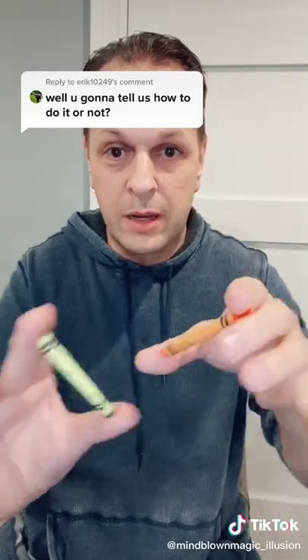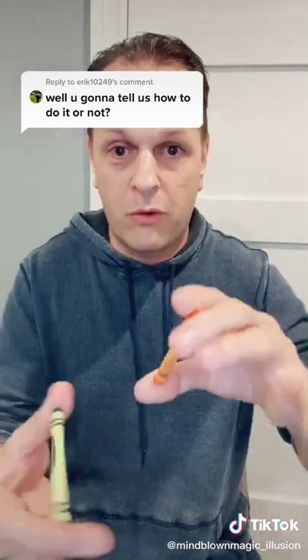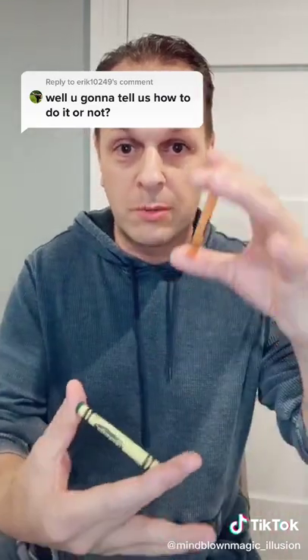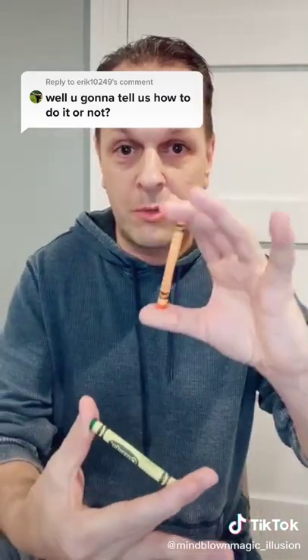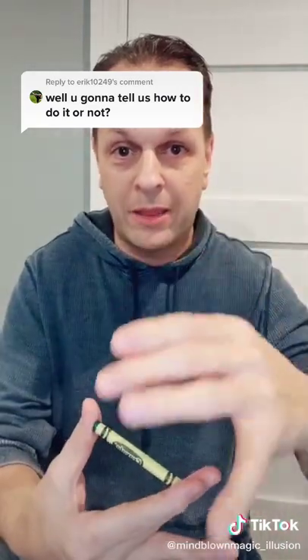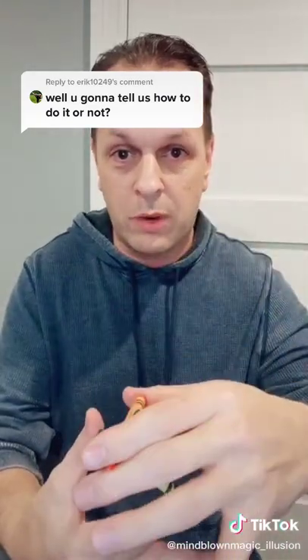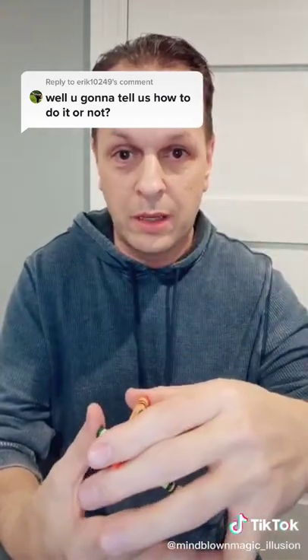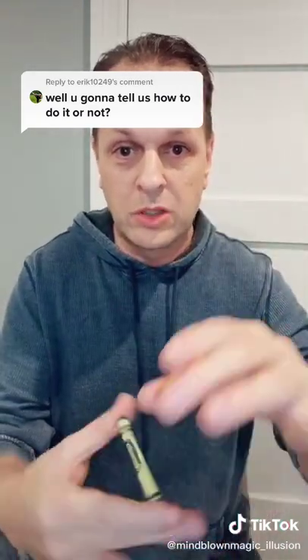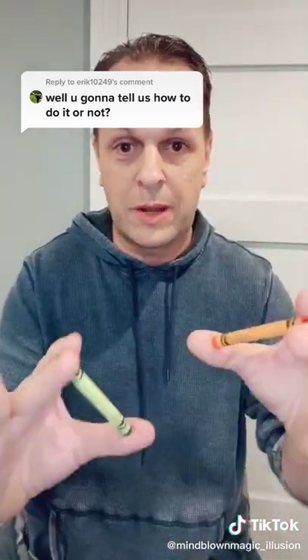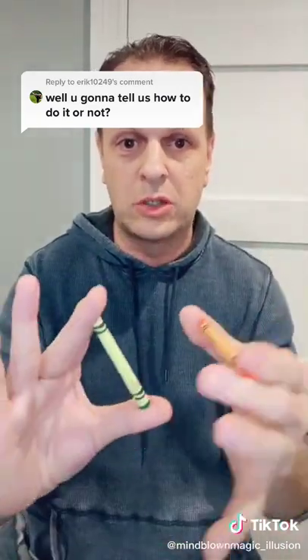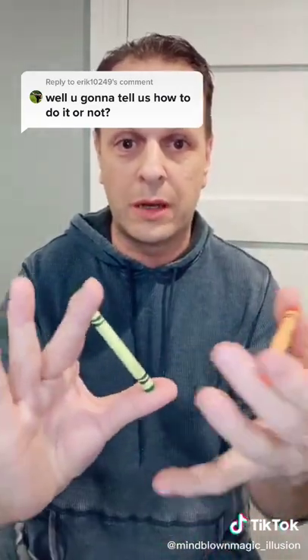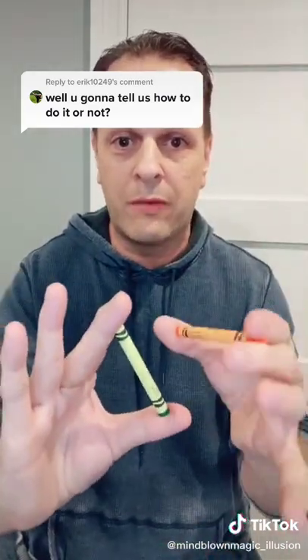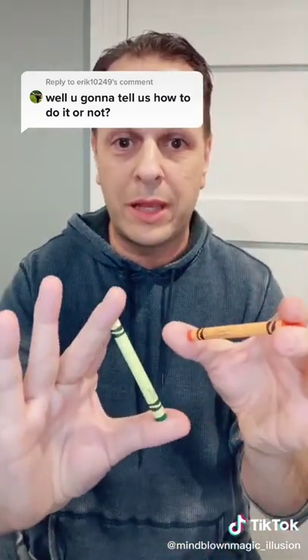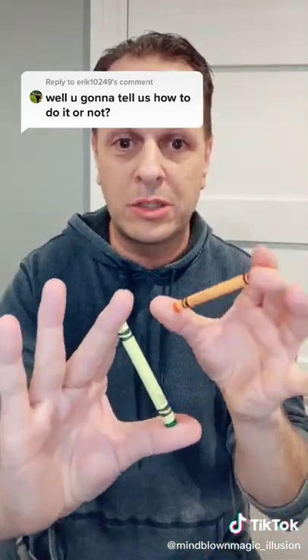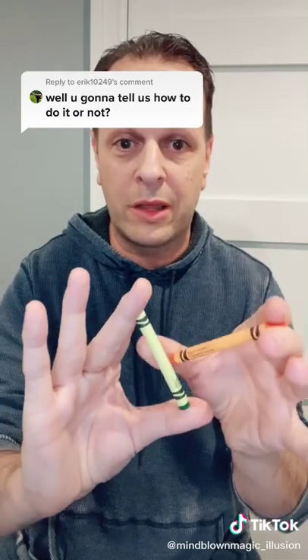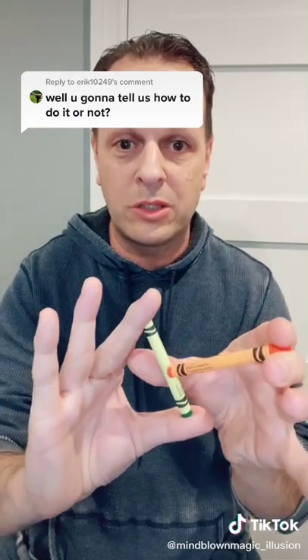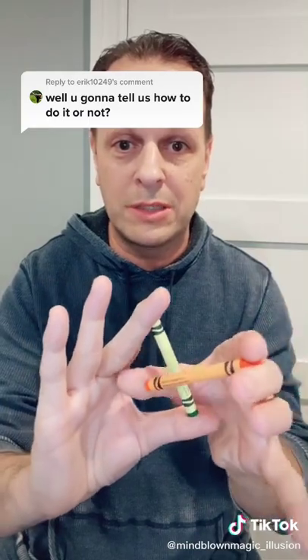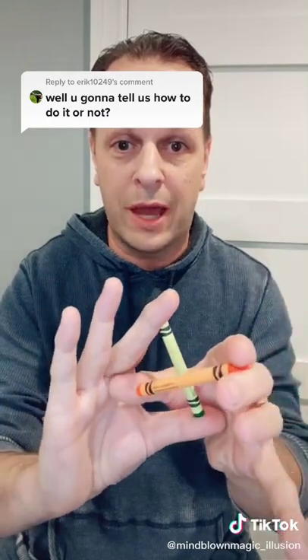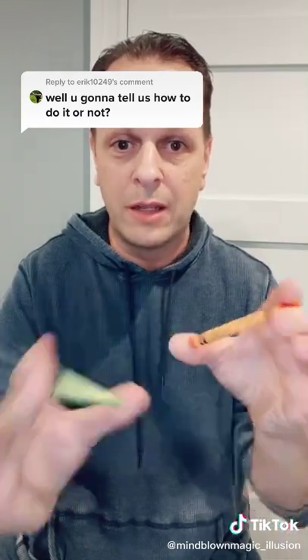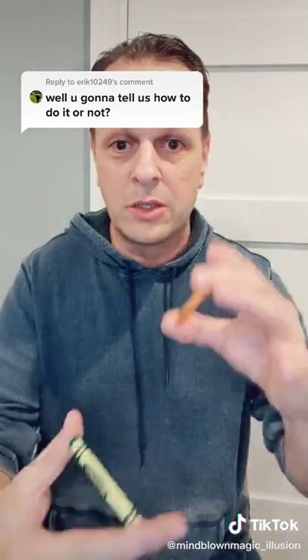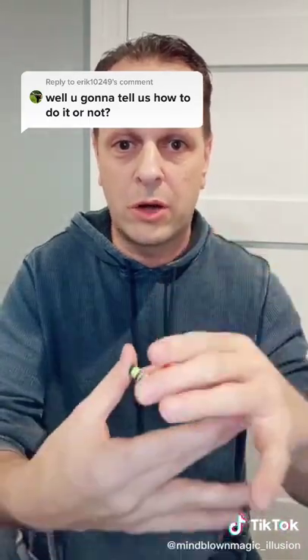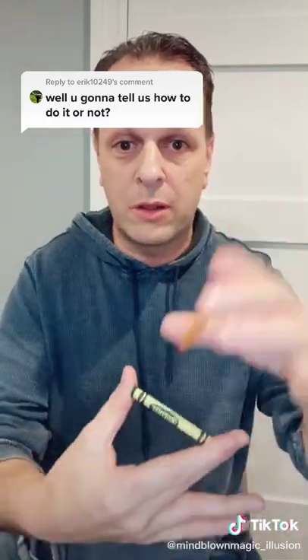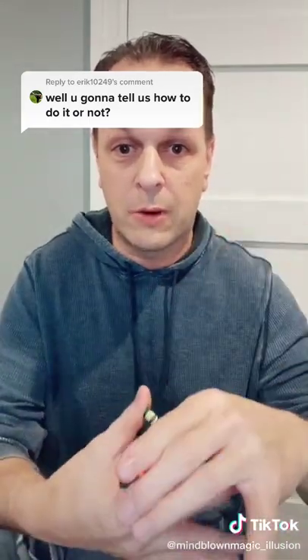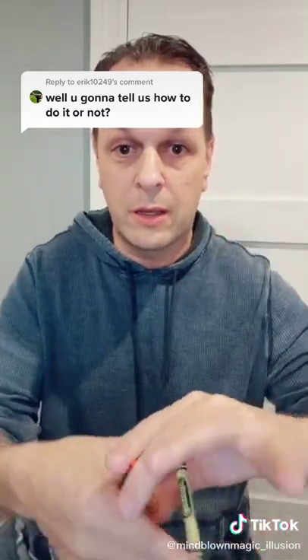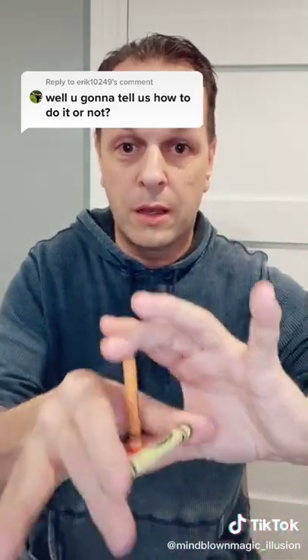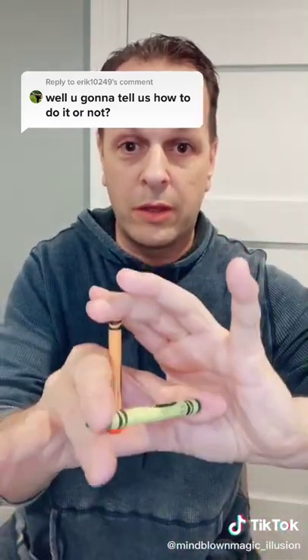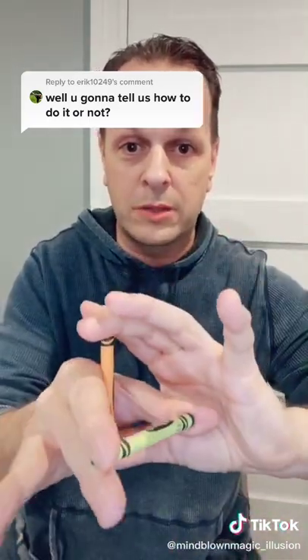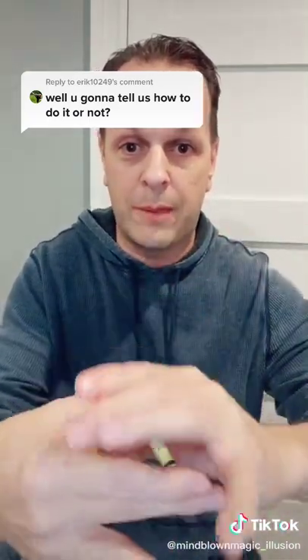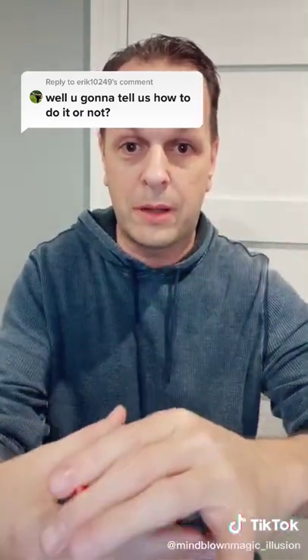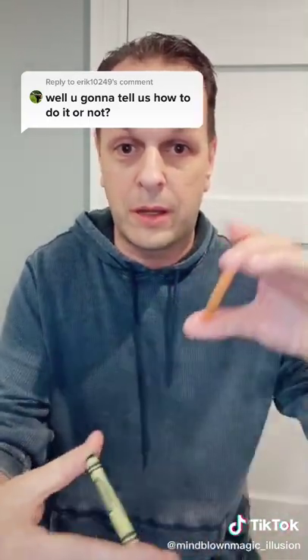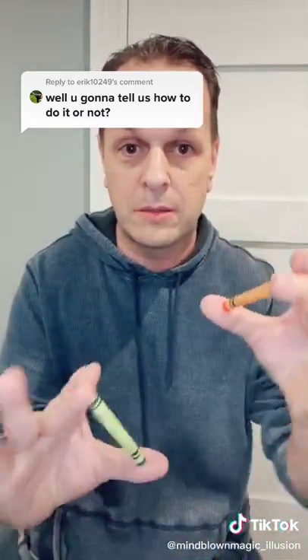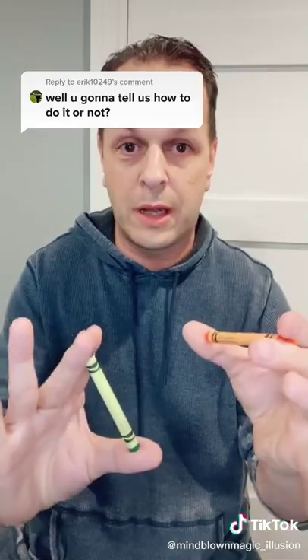Now of course, I'm going to turn my hand this way so that I'm not just doing it blatantly. If I just did it like this, you would see that. So I turn it this way and then you don't see it happen, and I take it out.